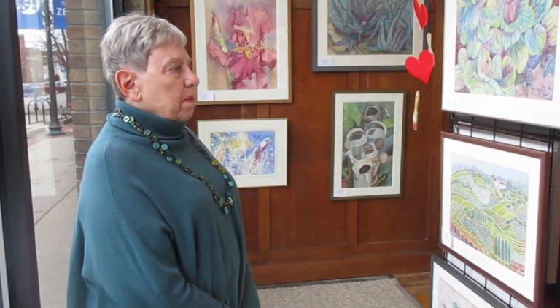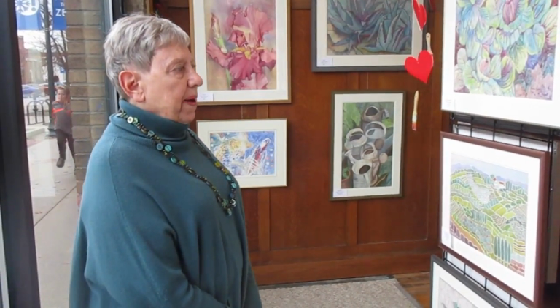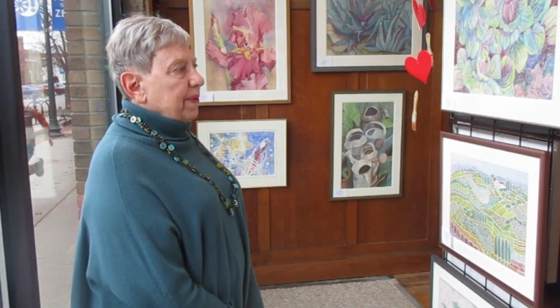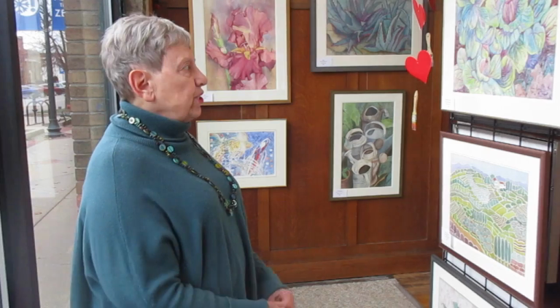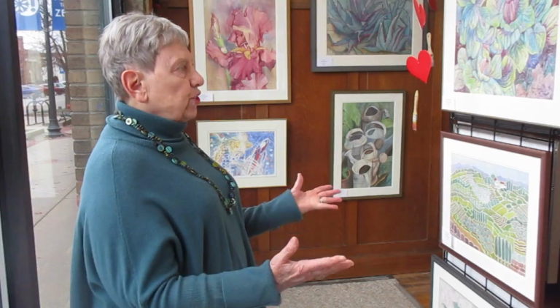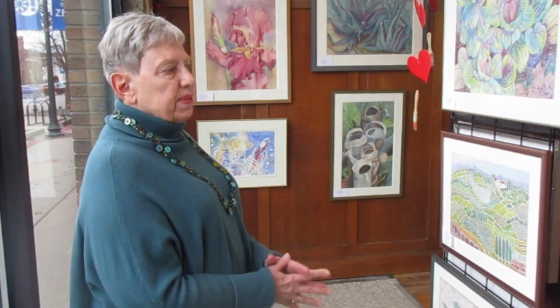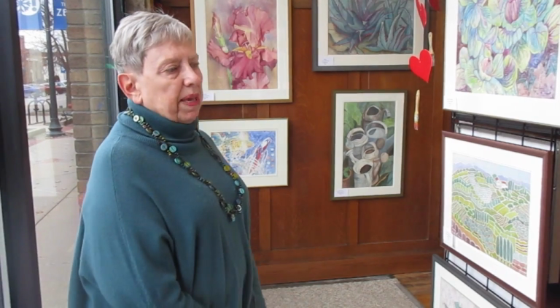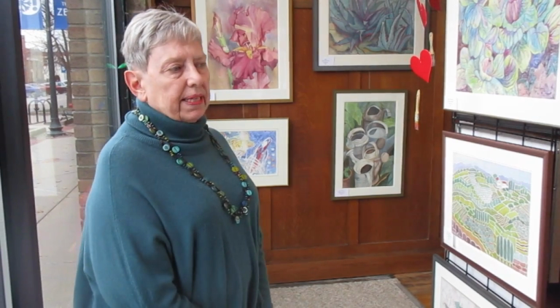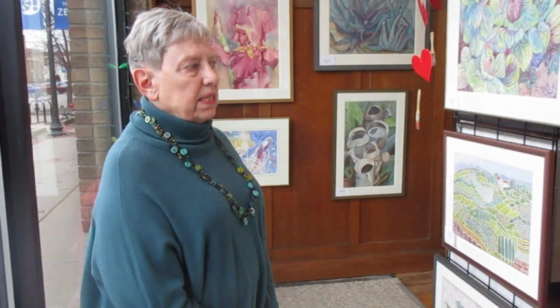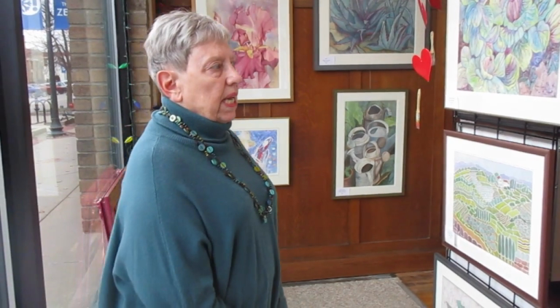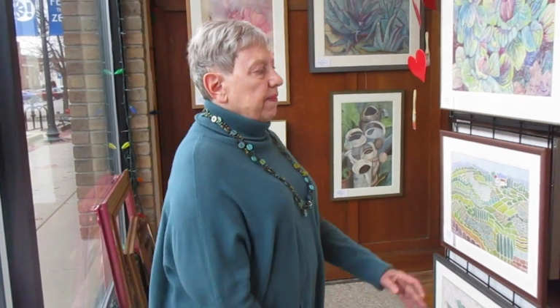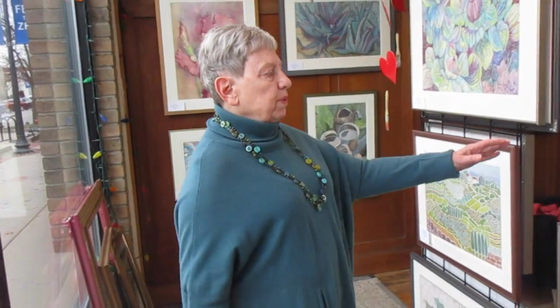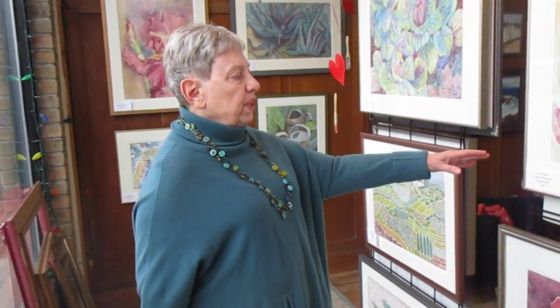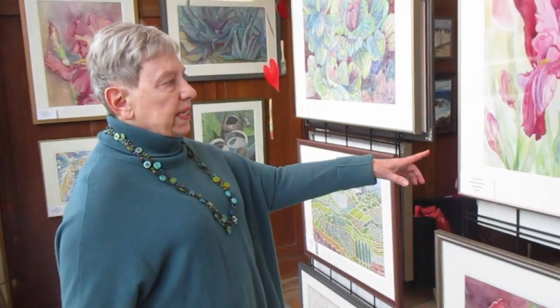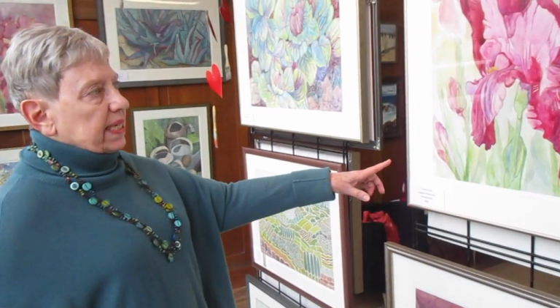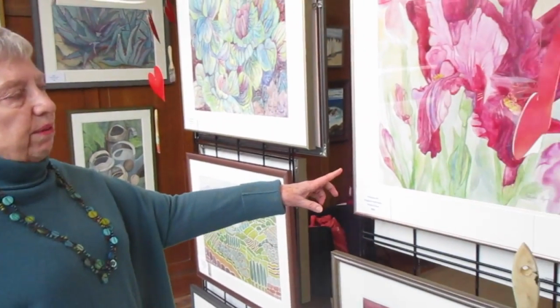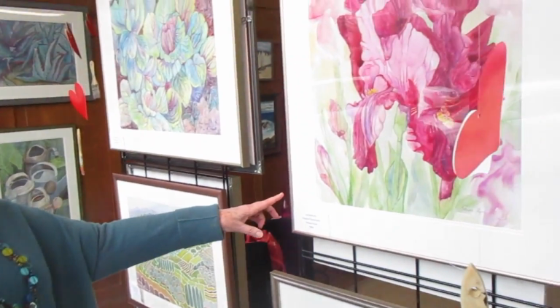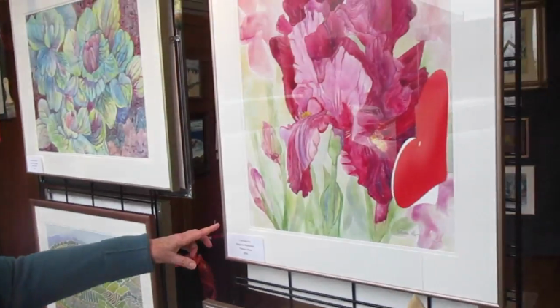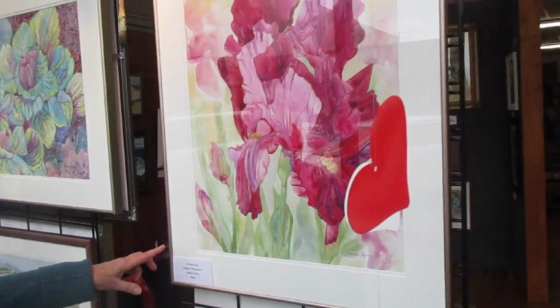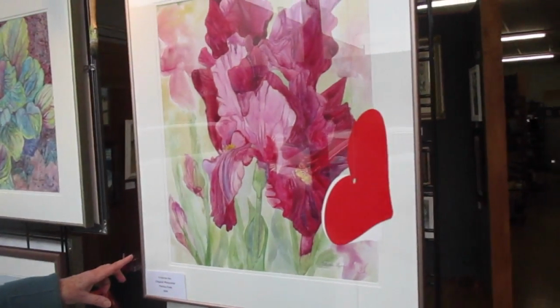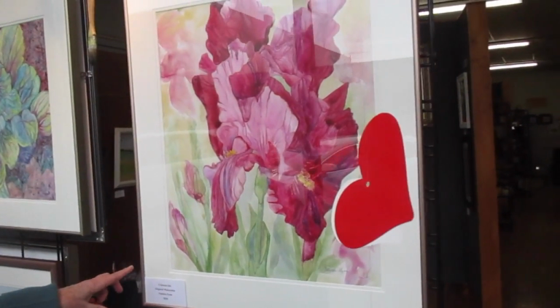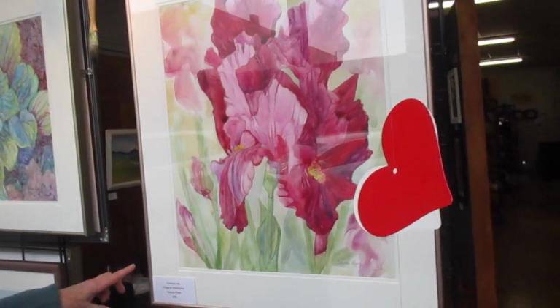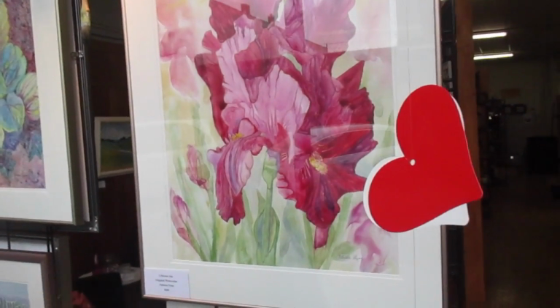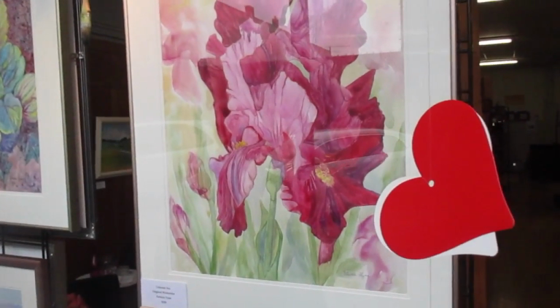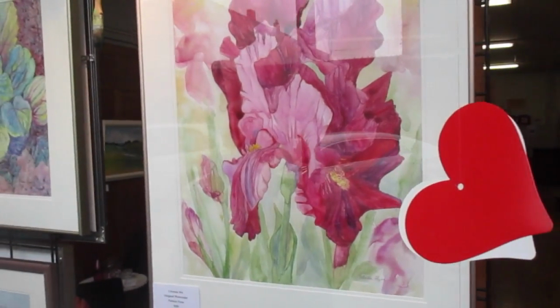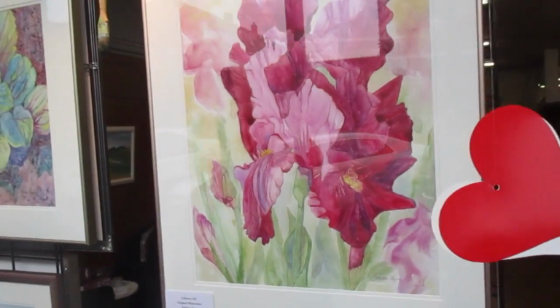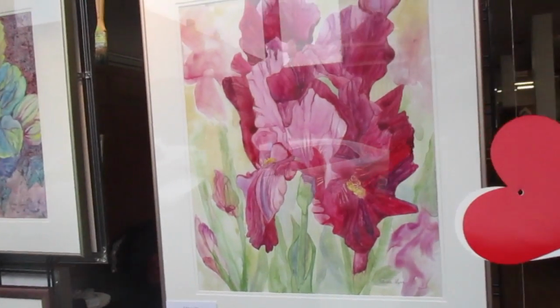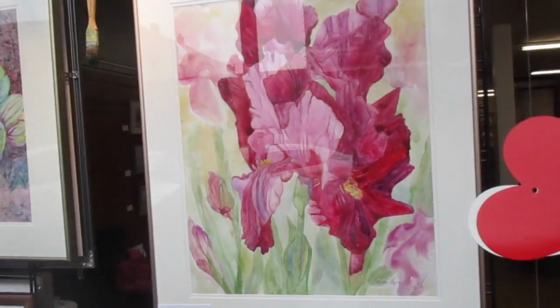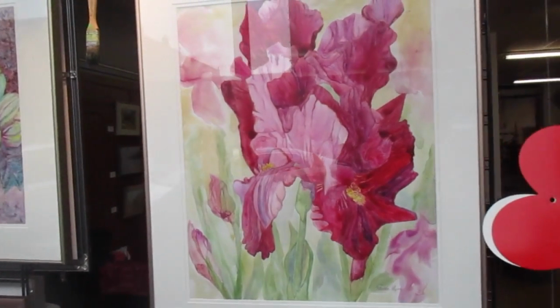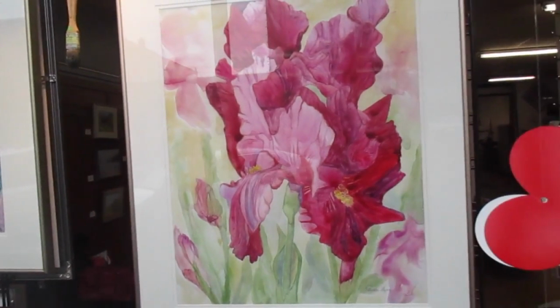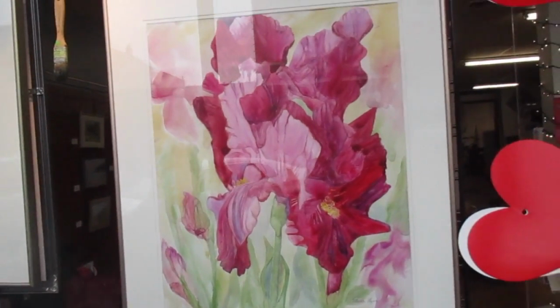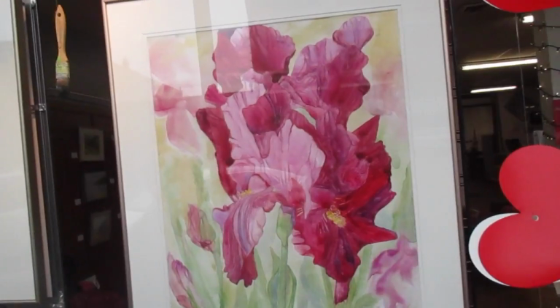I've been asked to describe some of my paintings. This particular one is an iris that is done on Yupo, which is a plastic paper. It gives more of a flowing effect.